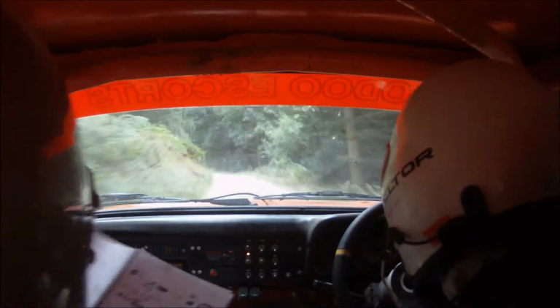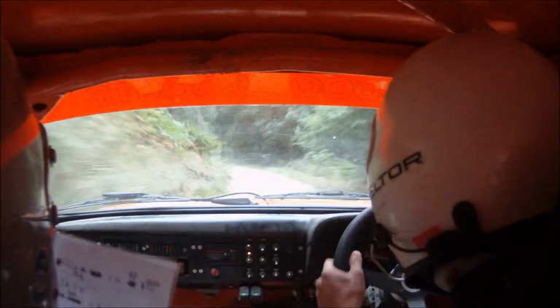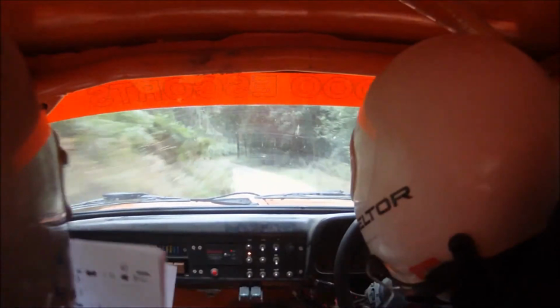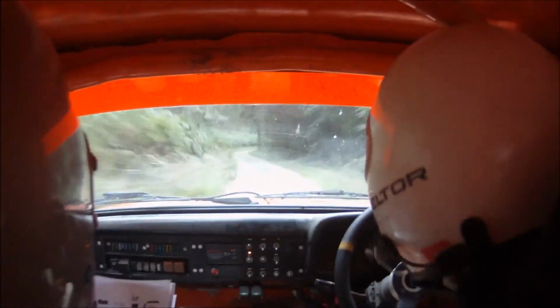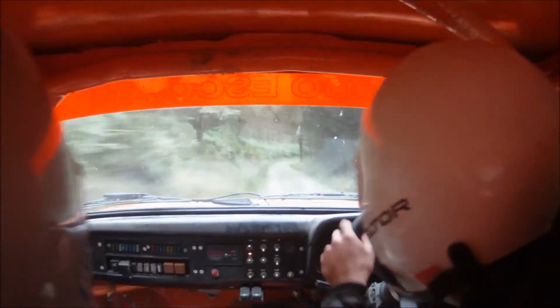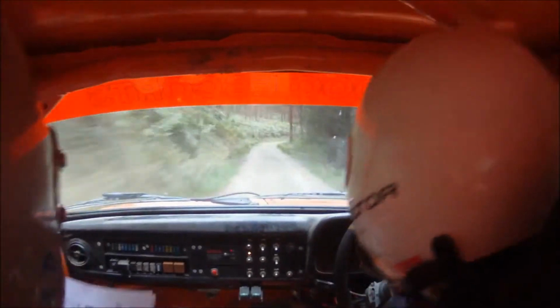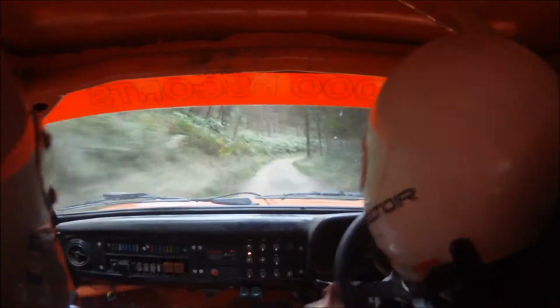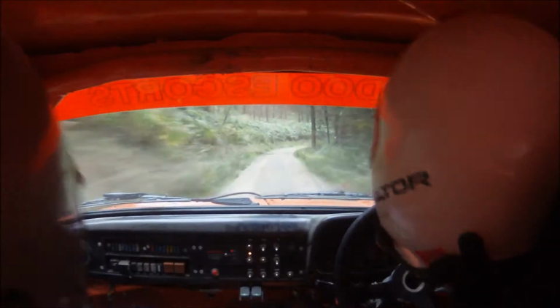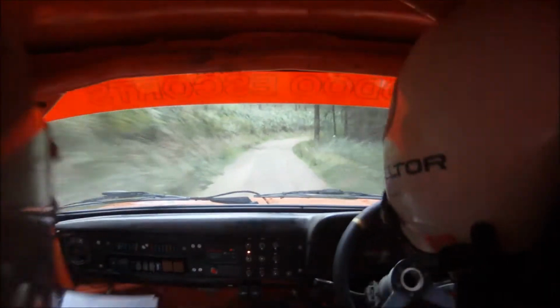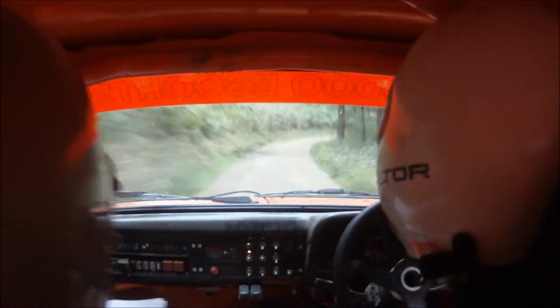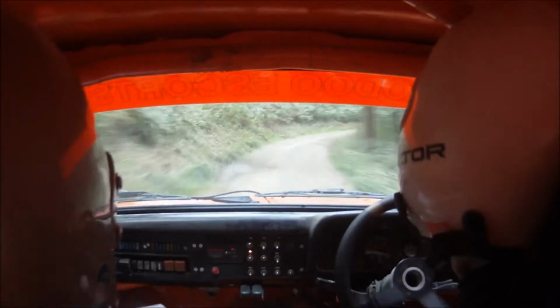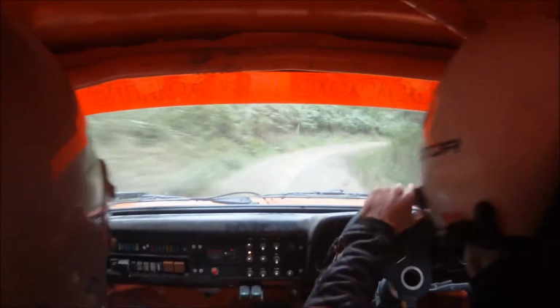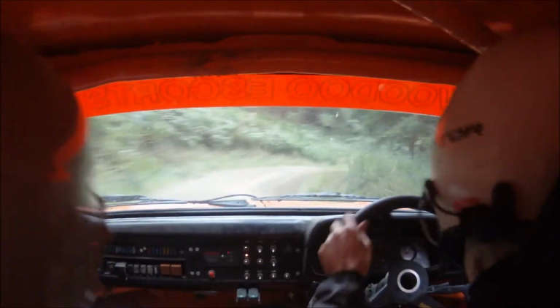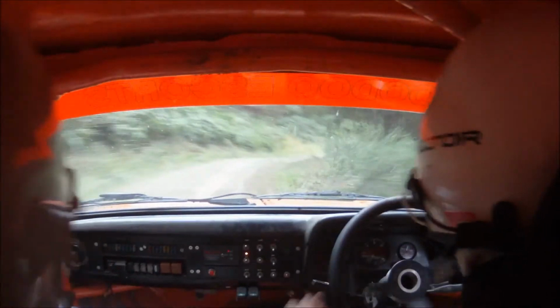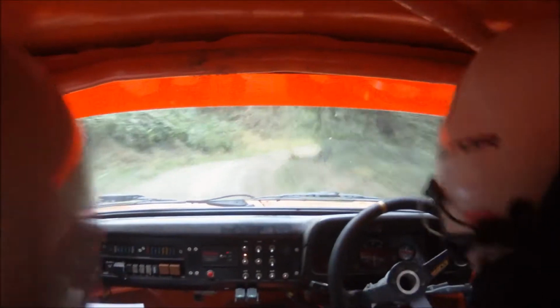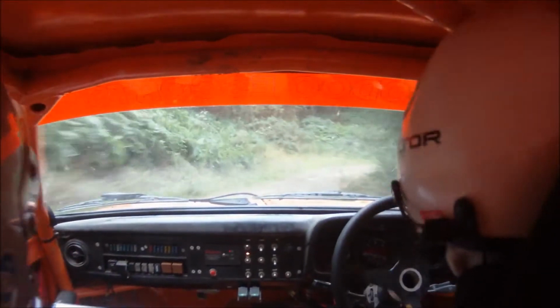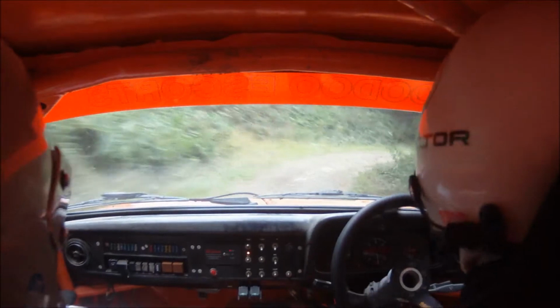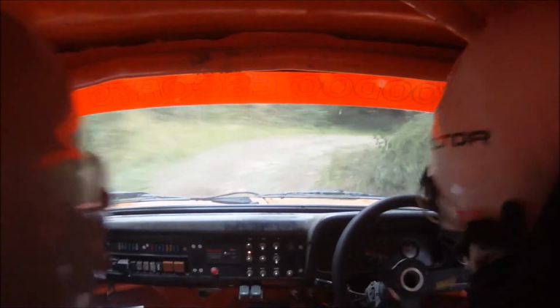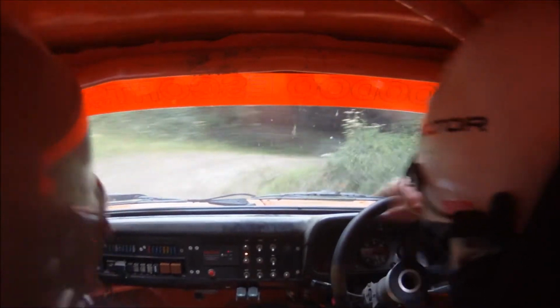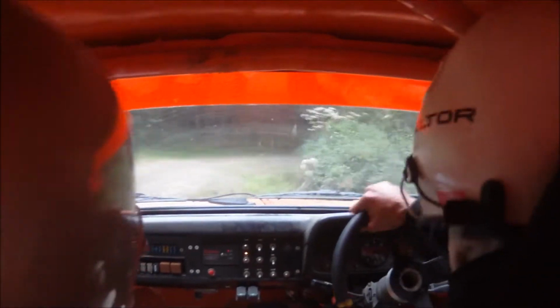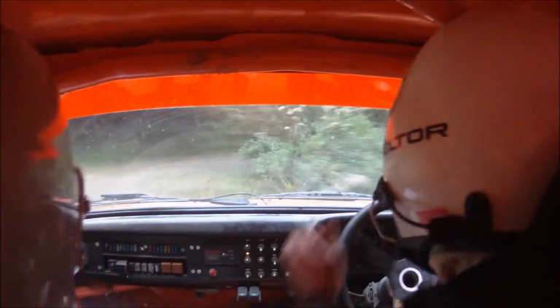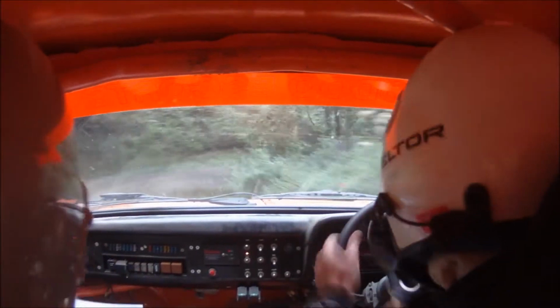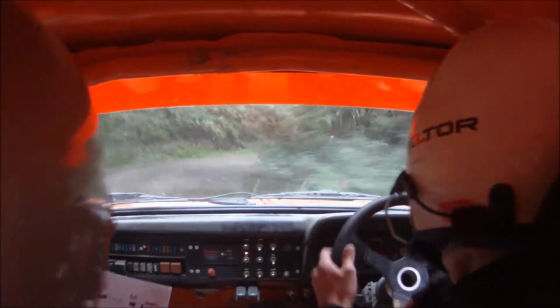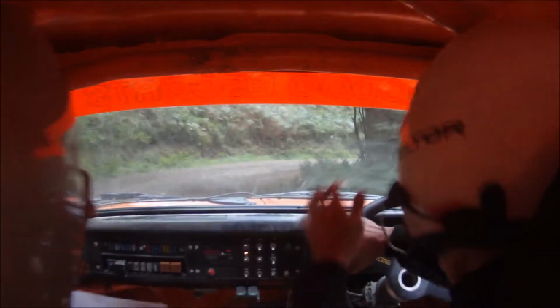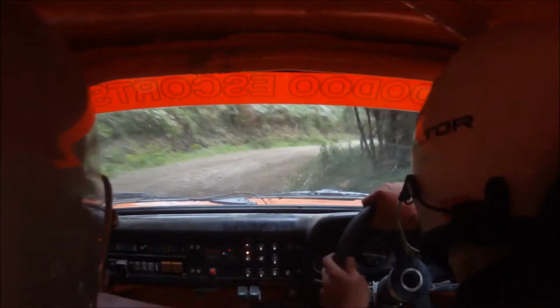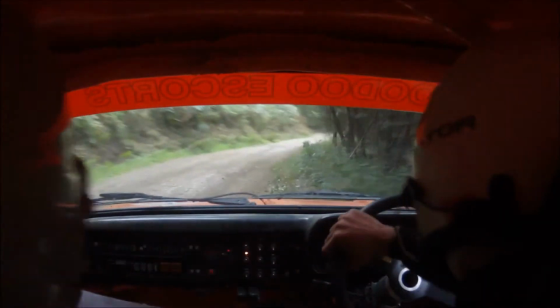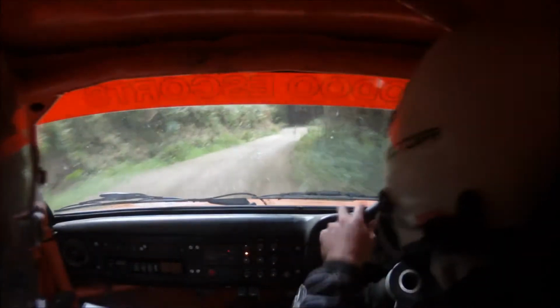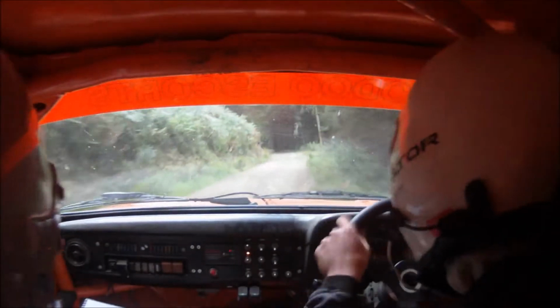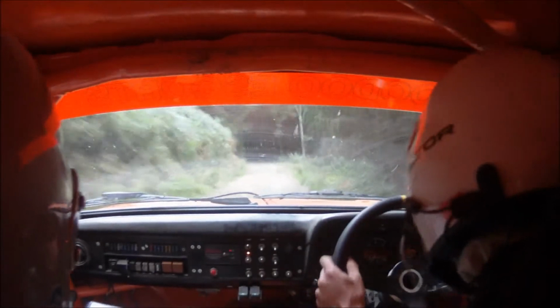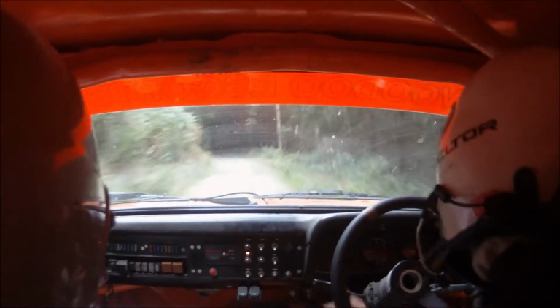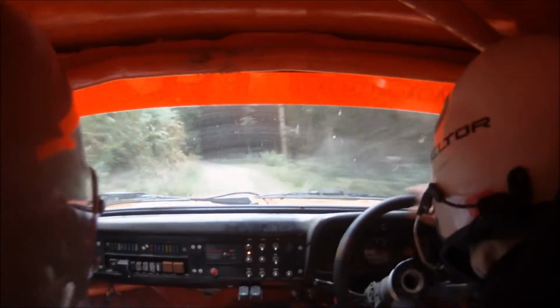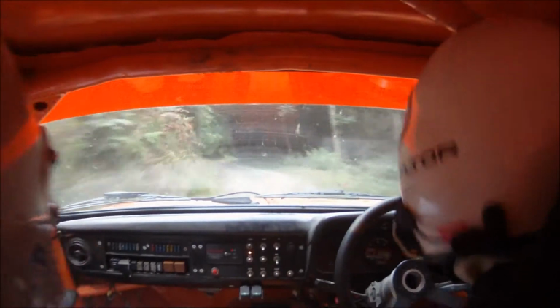1 right tightens, very long, slippy. And 6 left. 40. Hairpin left.